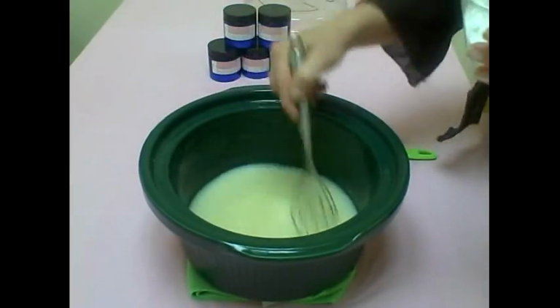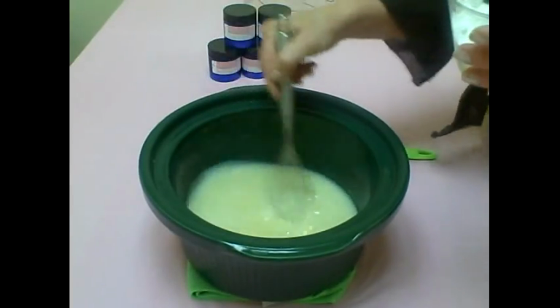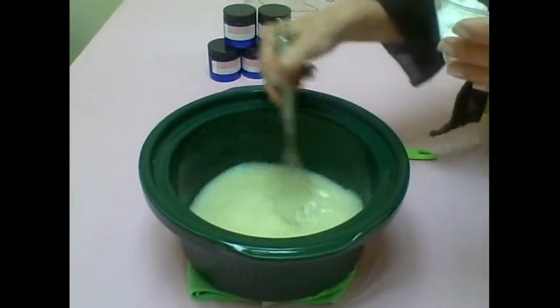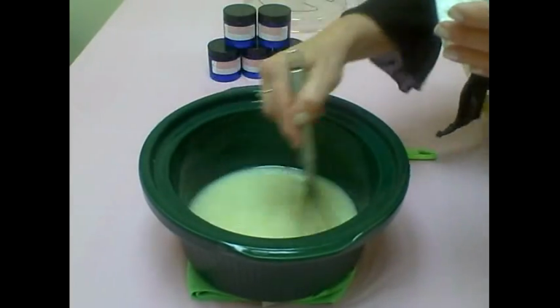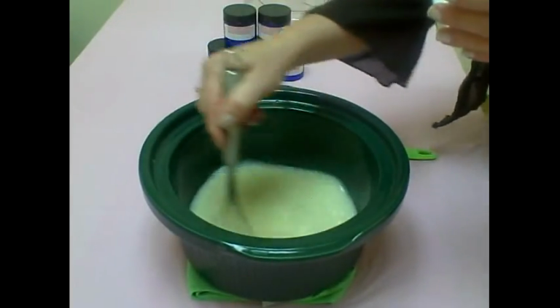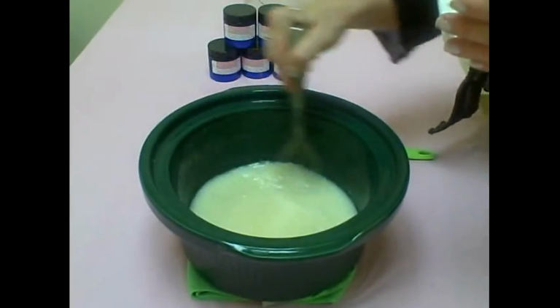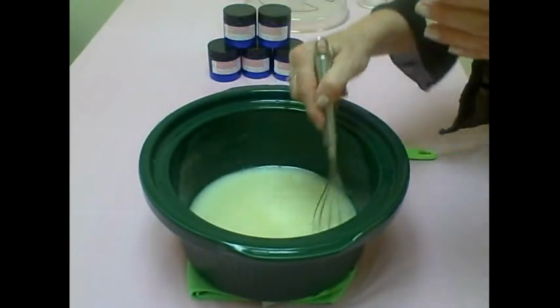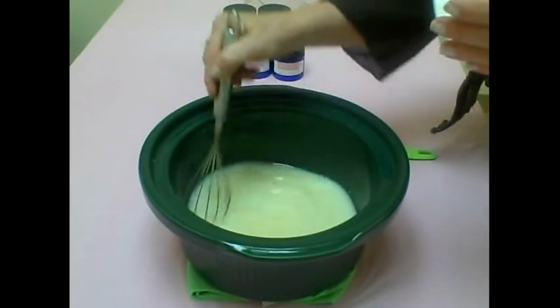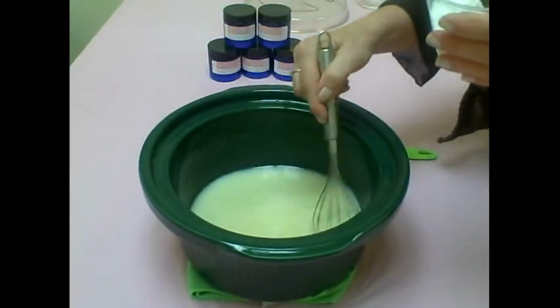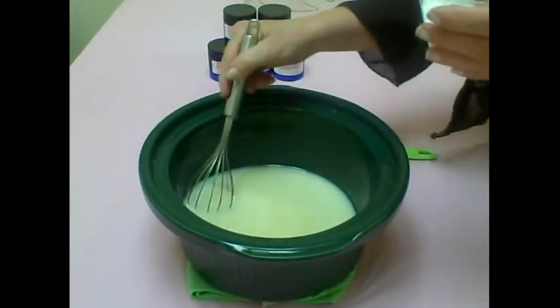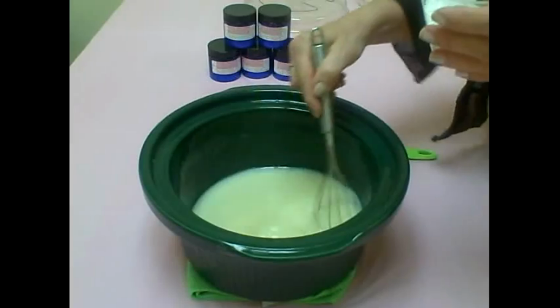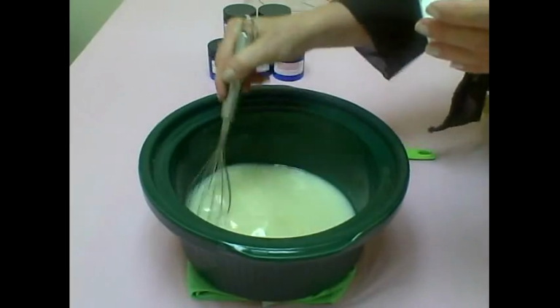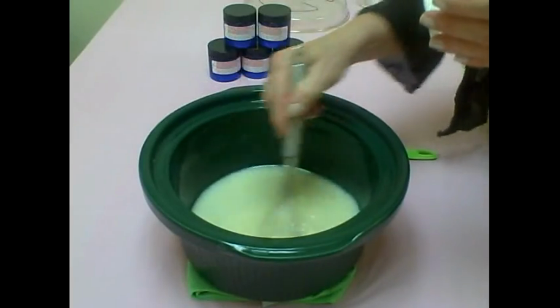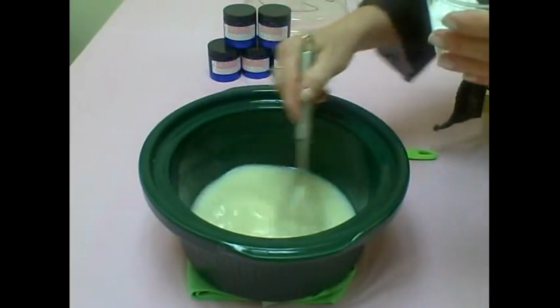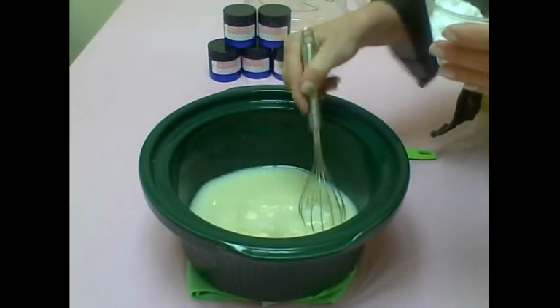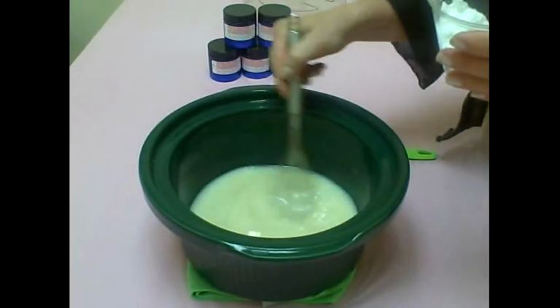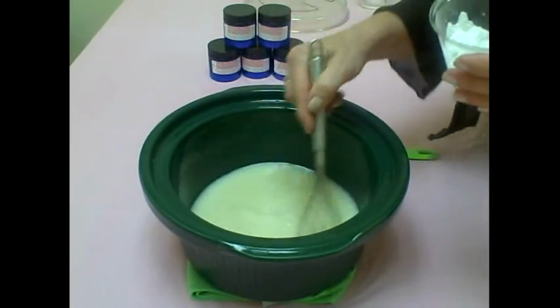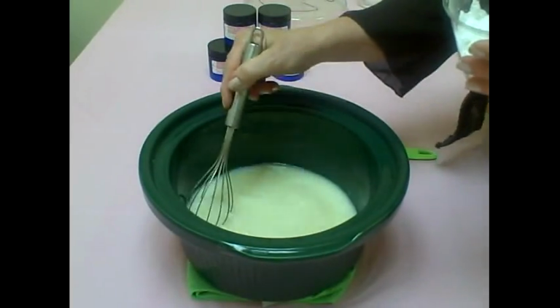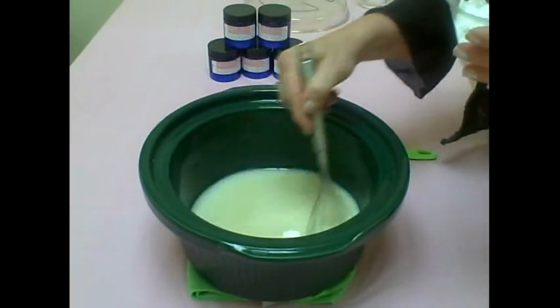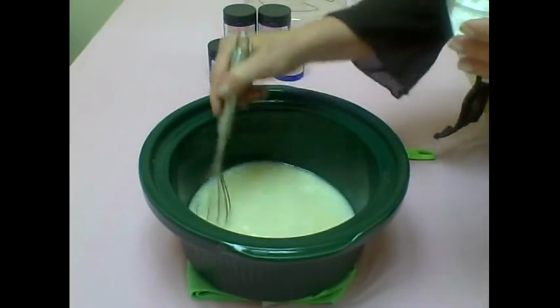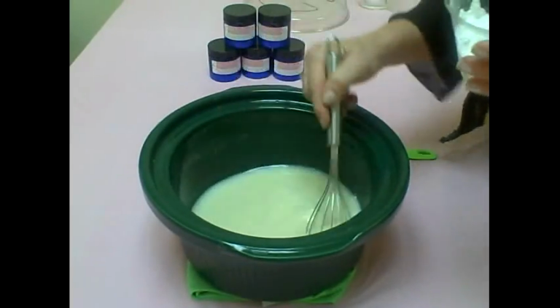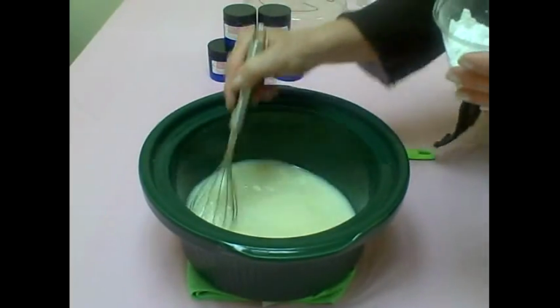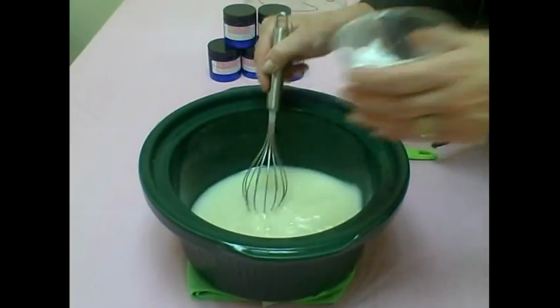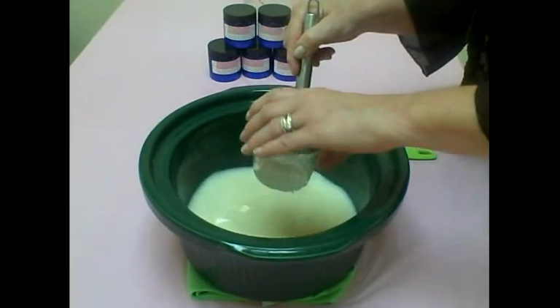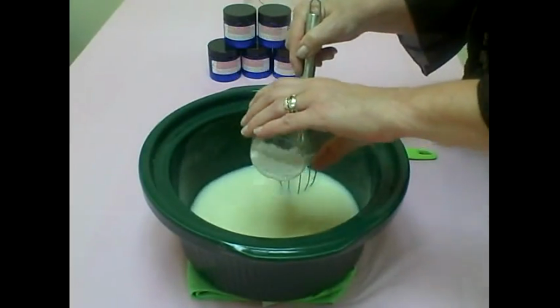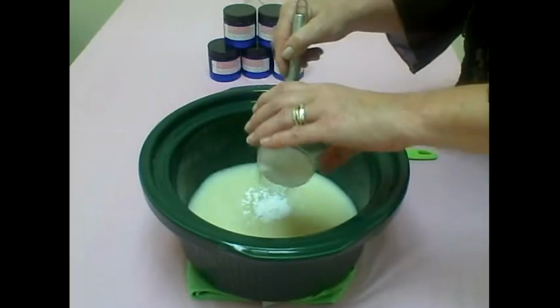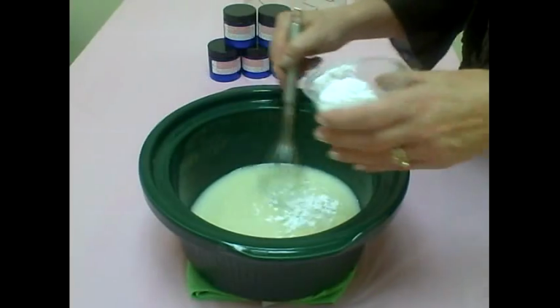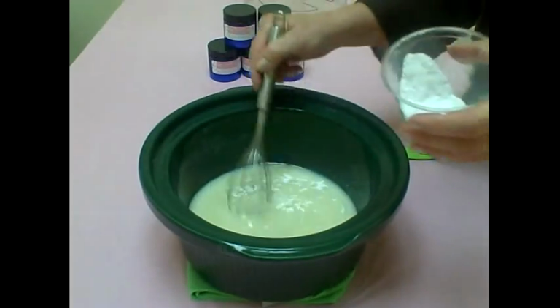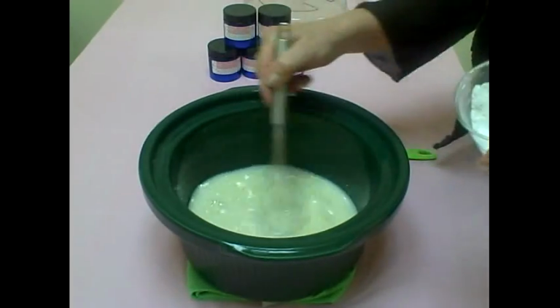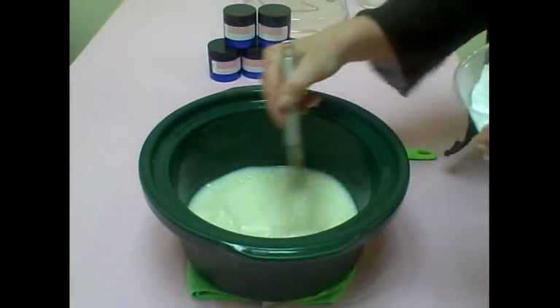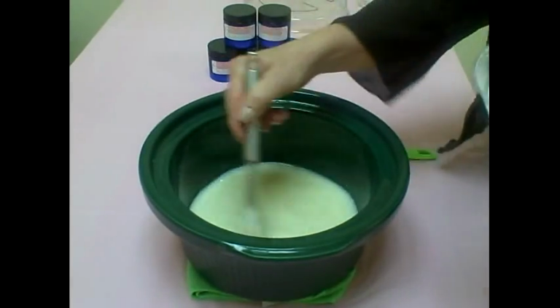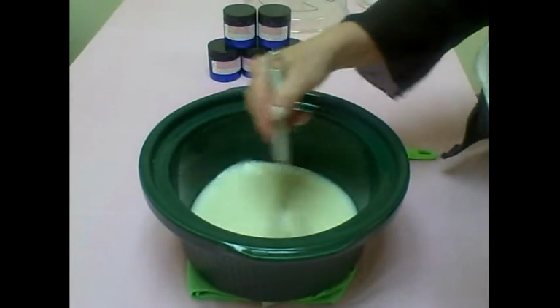We heat the oils in the crock pot to keep them from losing their vital nutrients and to keep the shea butter from getting grainy — it tends to get grainy if you heat it in the microwave.